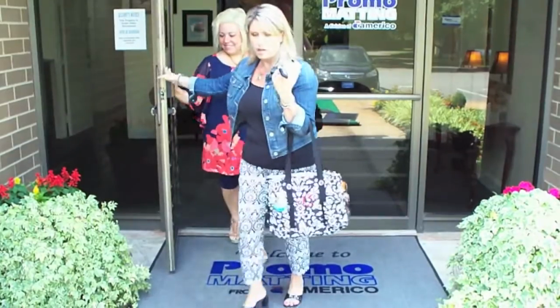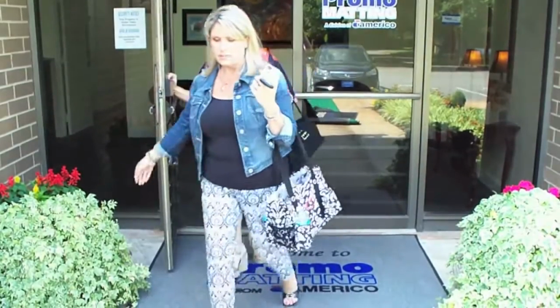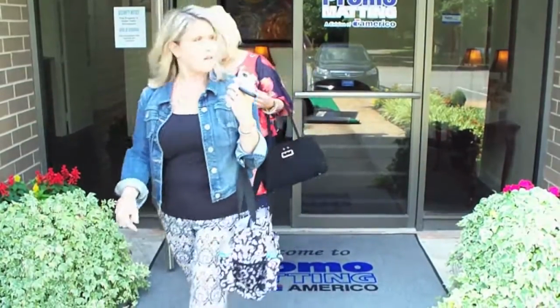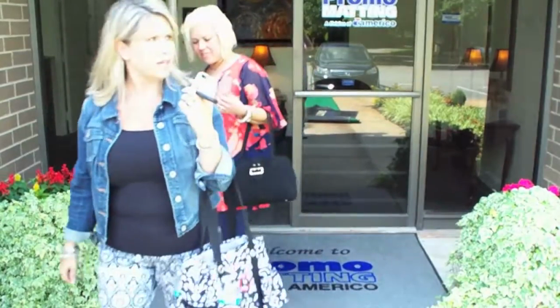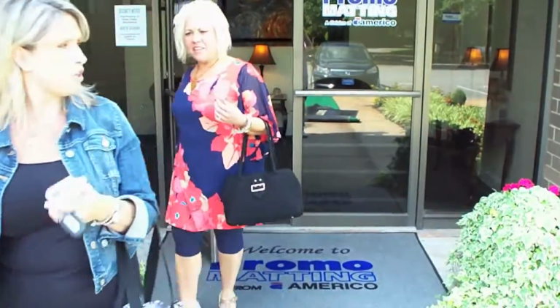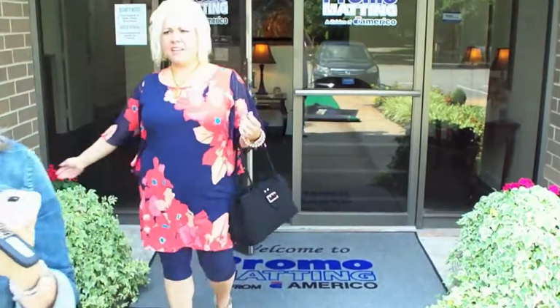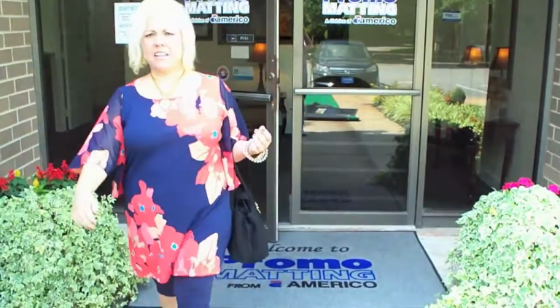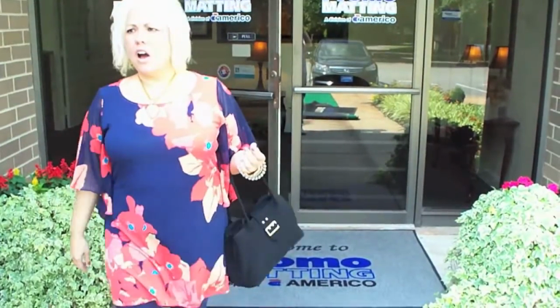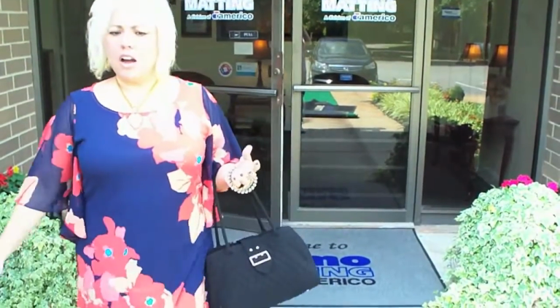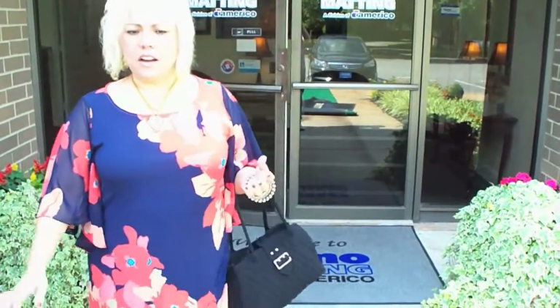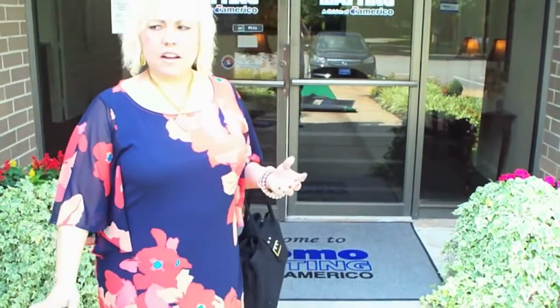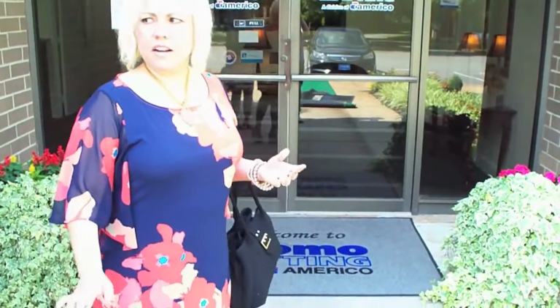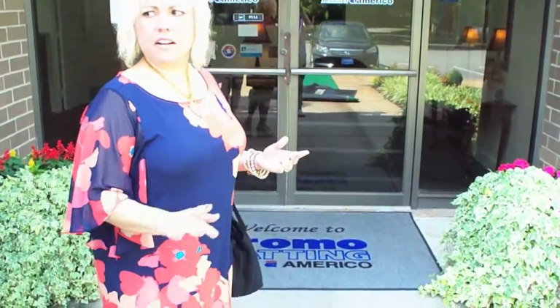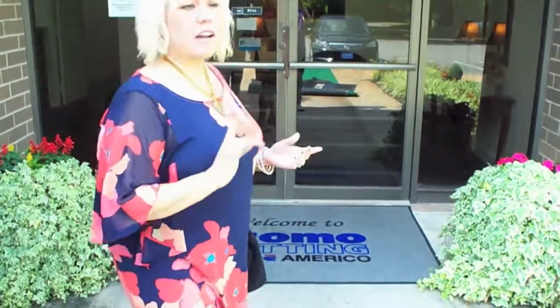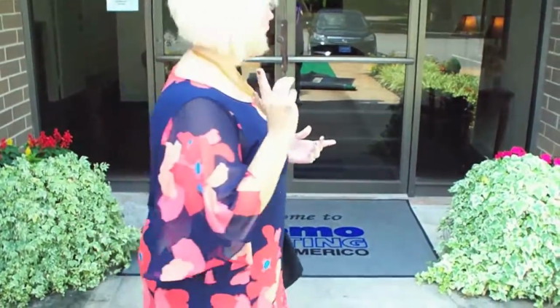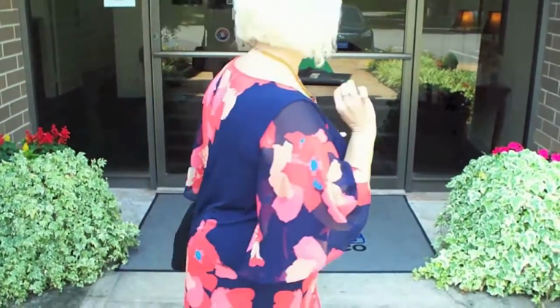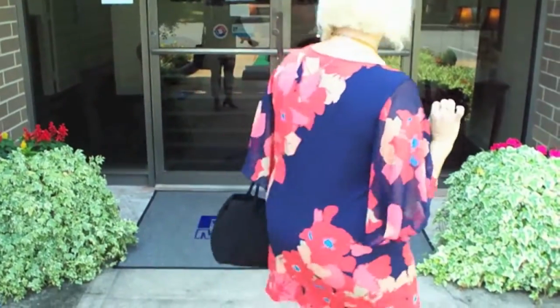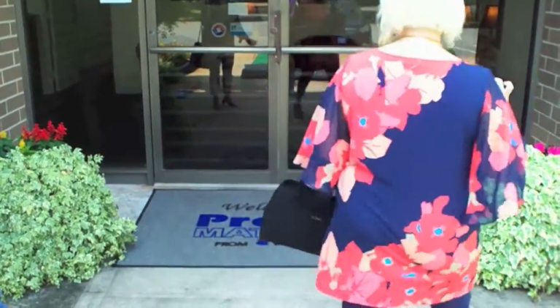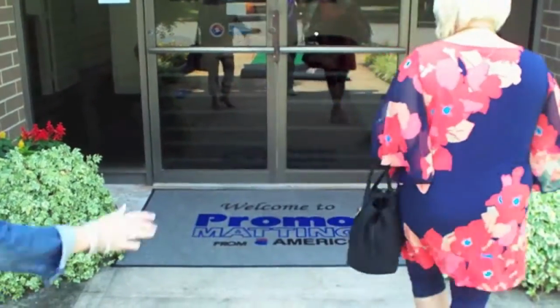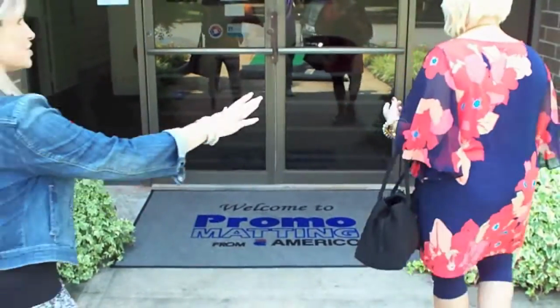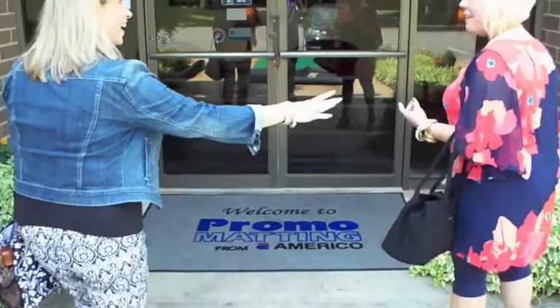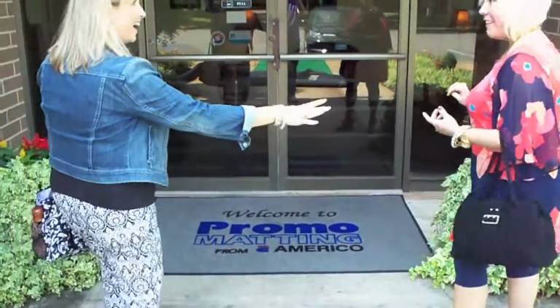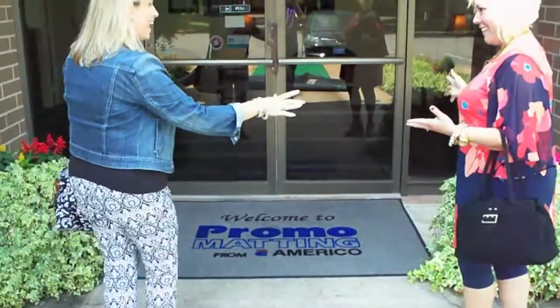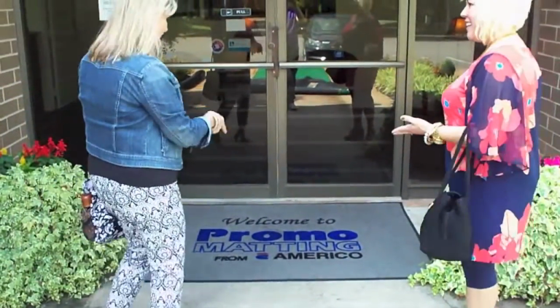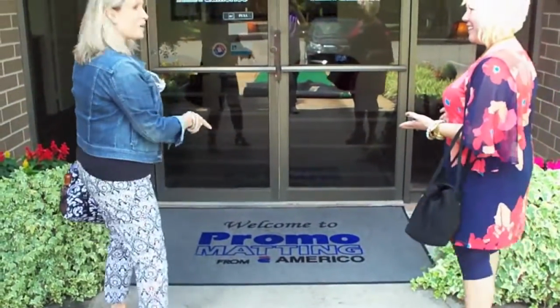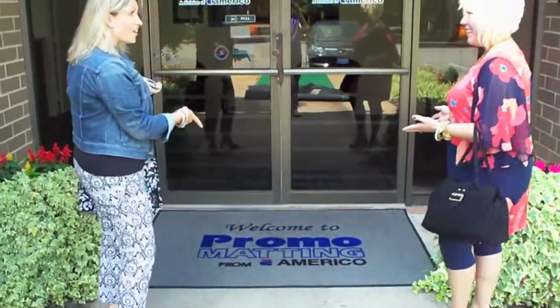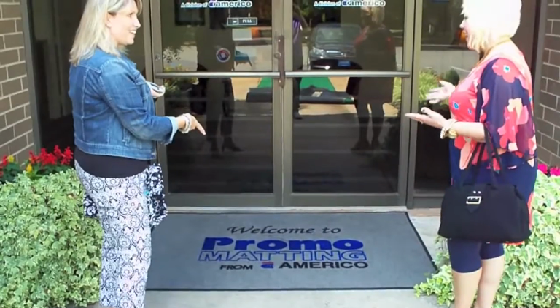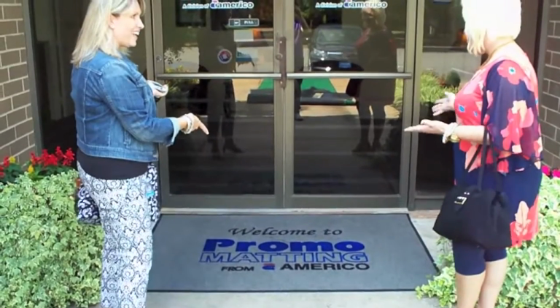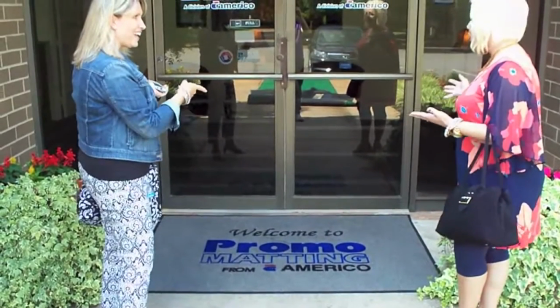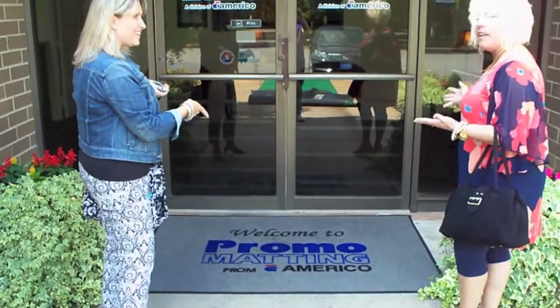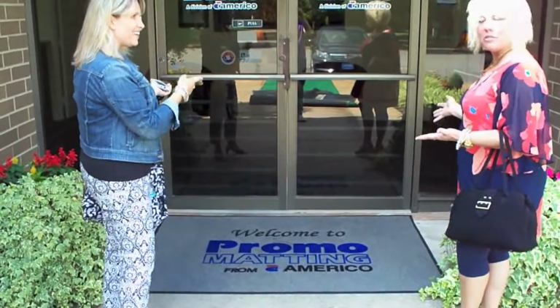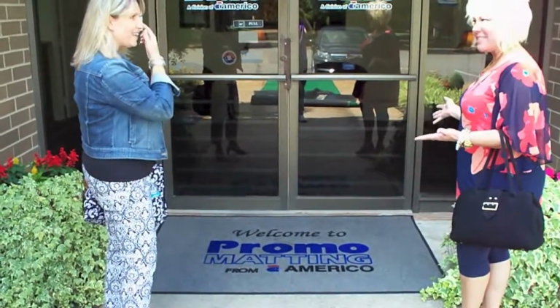Thank you. All right. So where do you want to go to lunch? Wait a minute — I think I saw it too. Oh my gosh. Now that's what I'm talking about. That is a great entrance. Thank you.